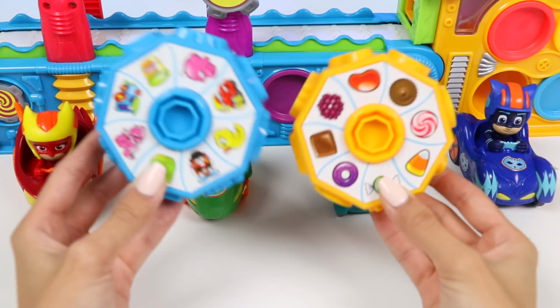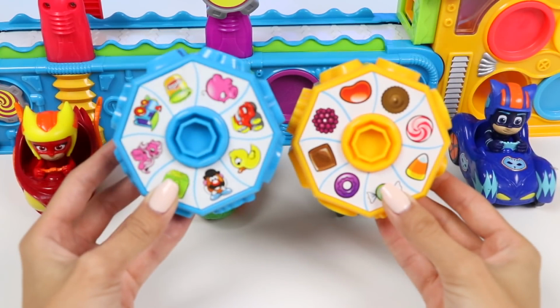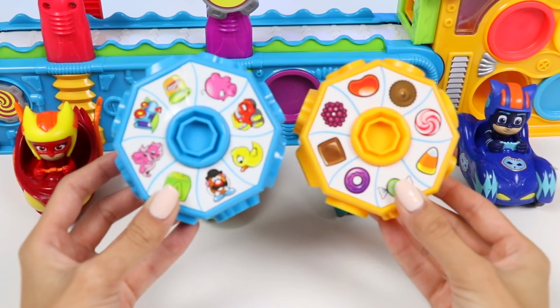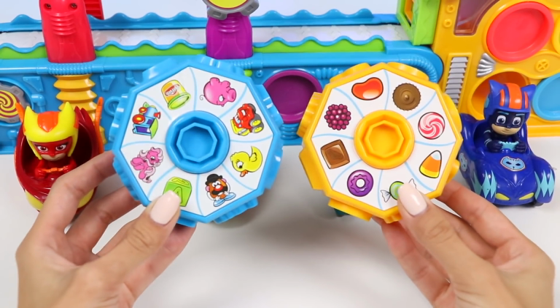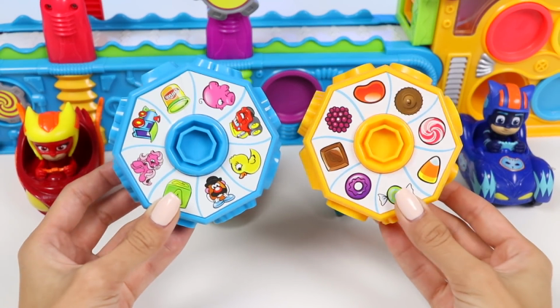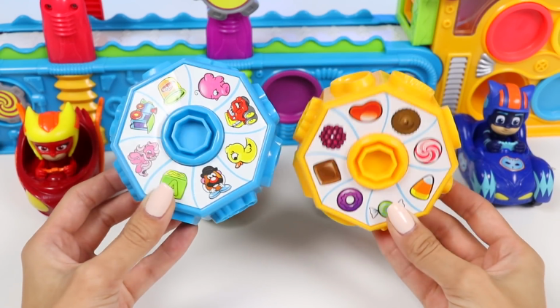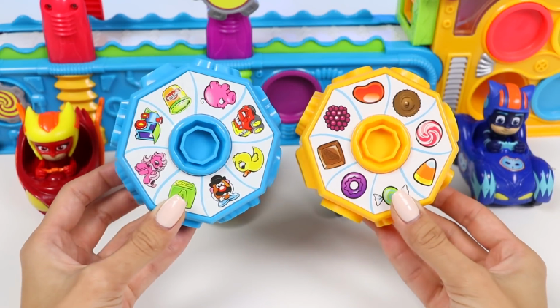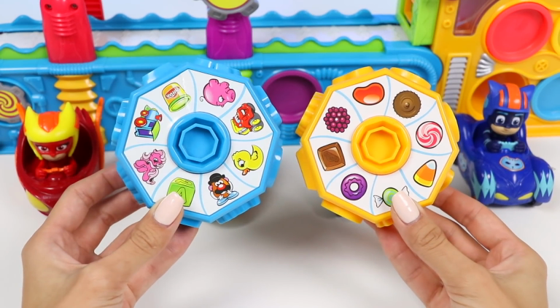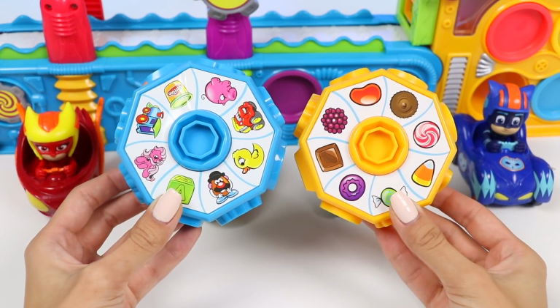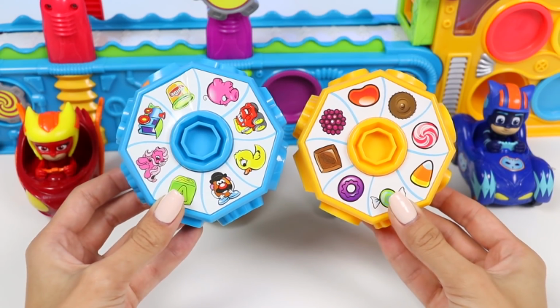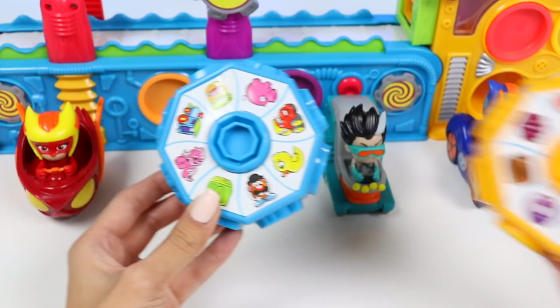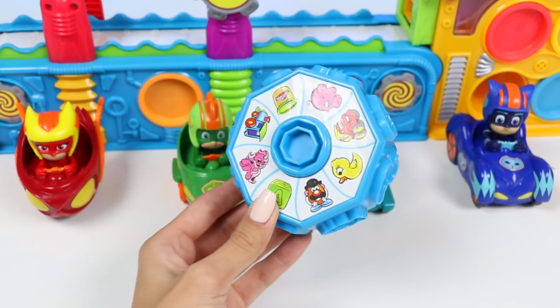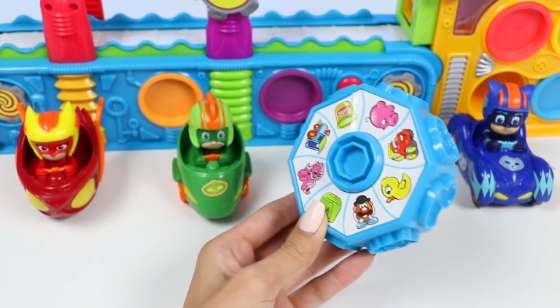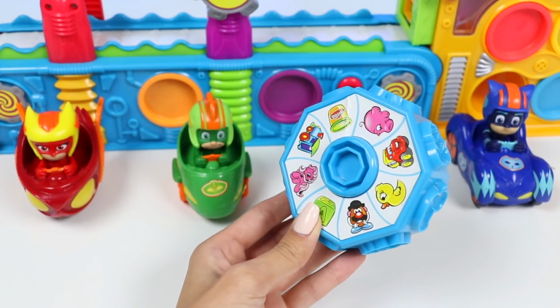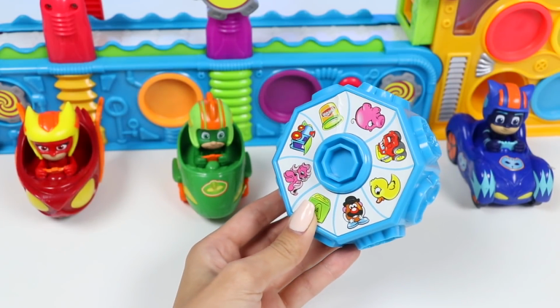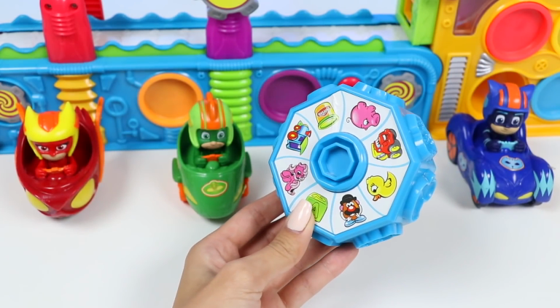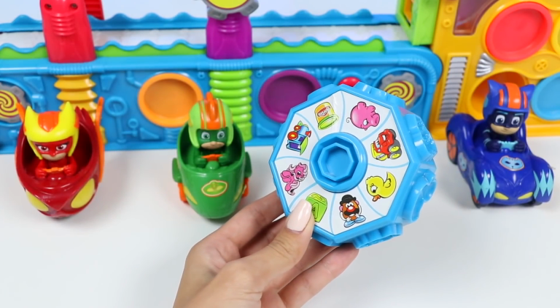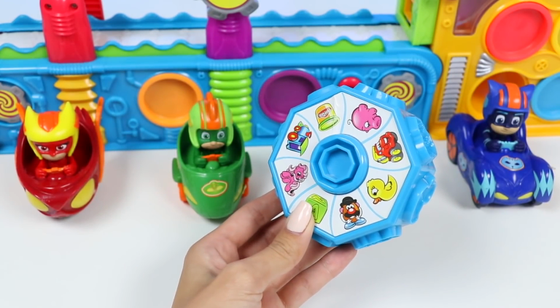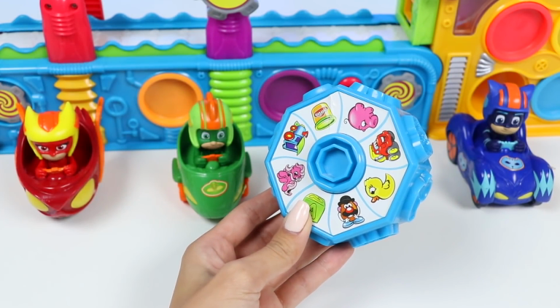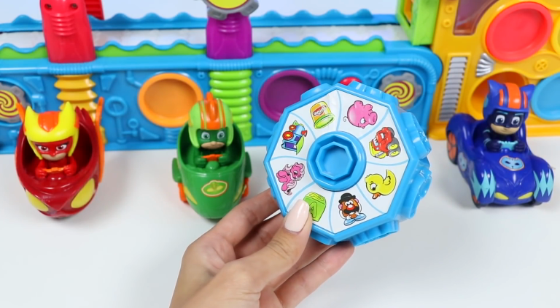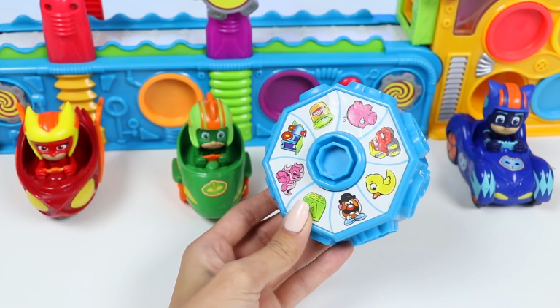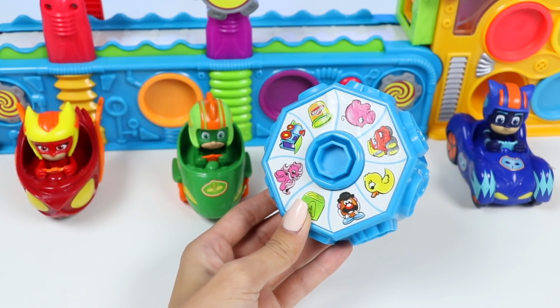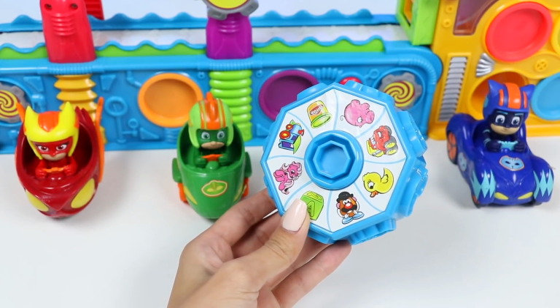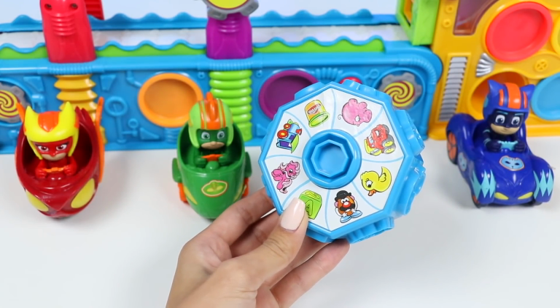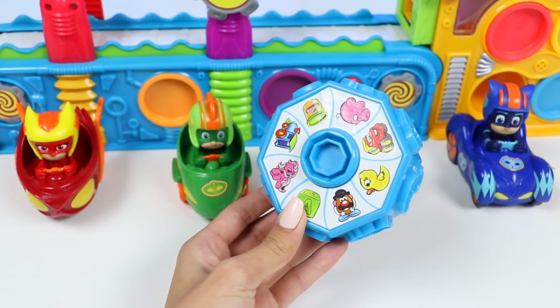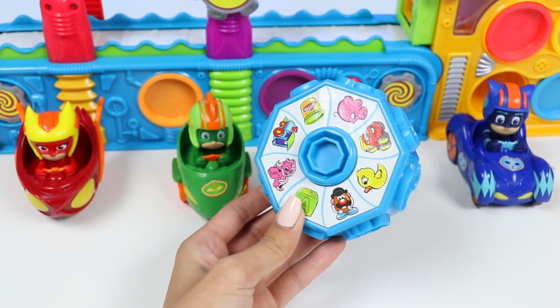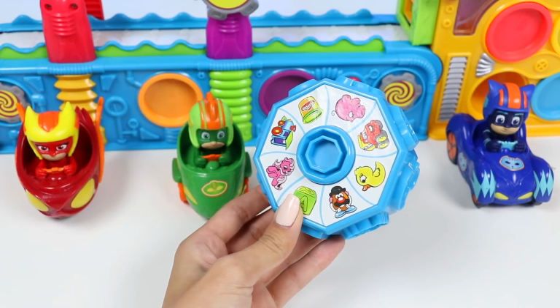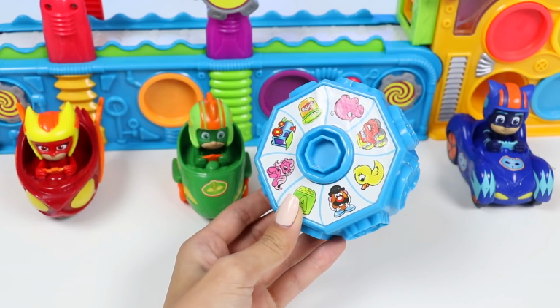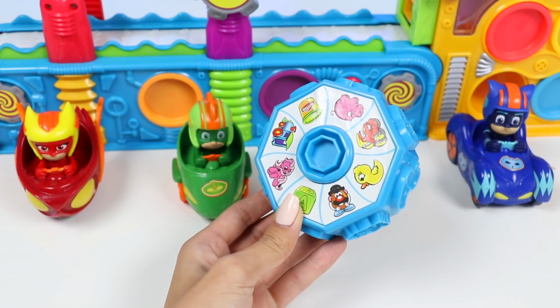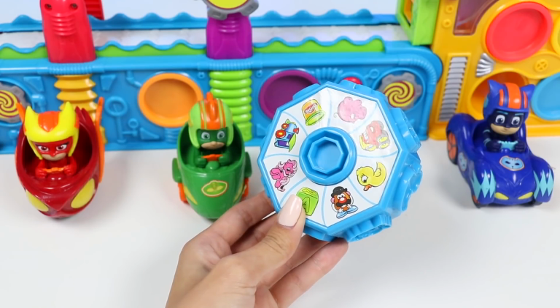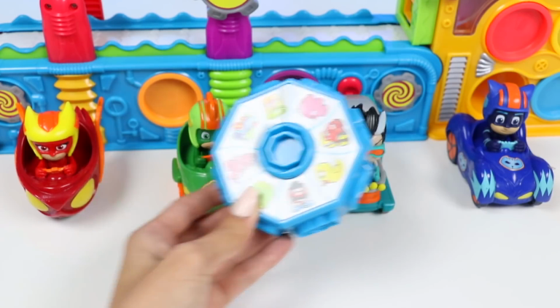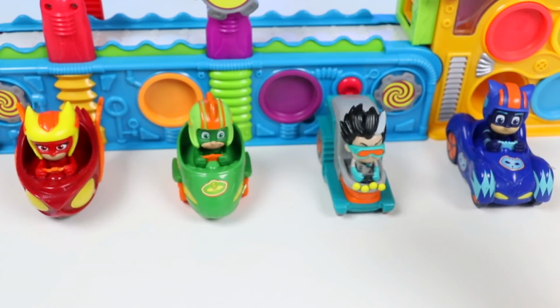Now that you guys know the rules, why don't Gekko and Owlette go first? I want the potato head with the mustache! There's so many choices — I think I'll go with the cute little piggy!